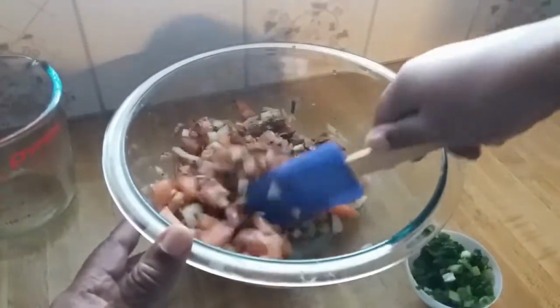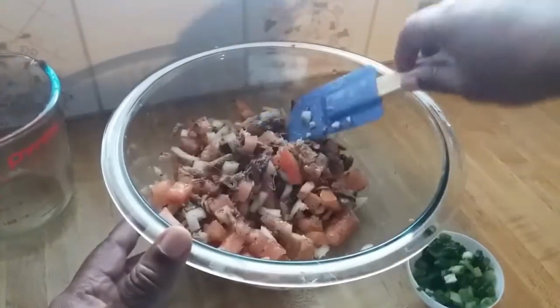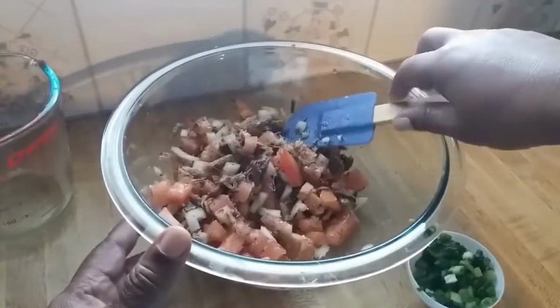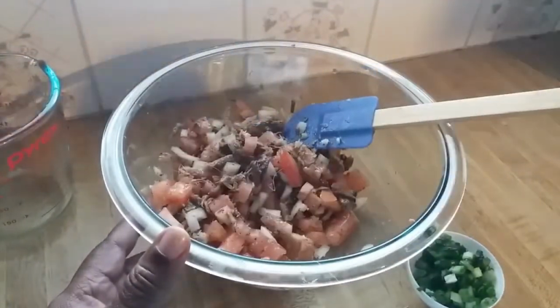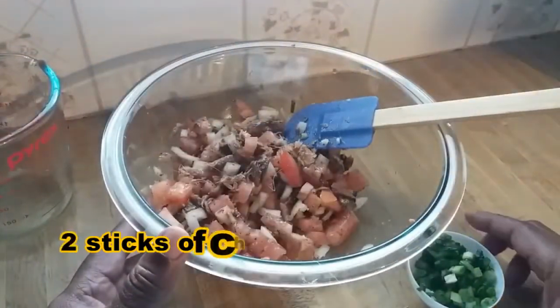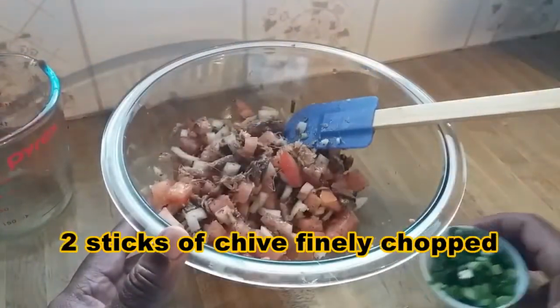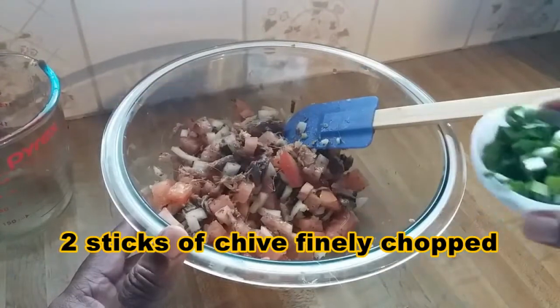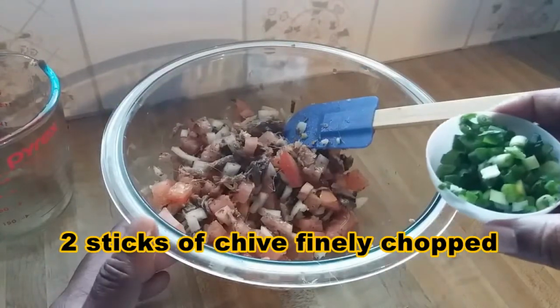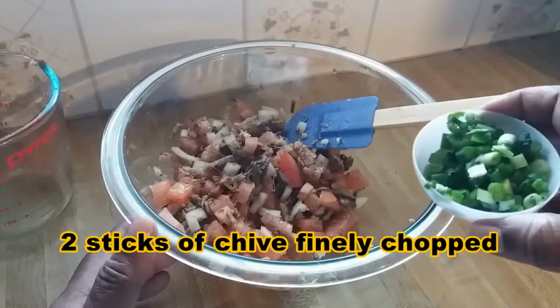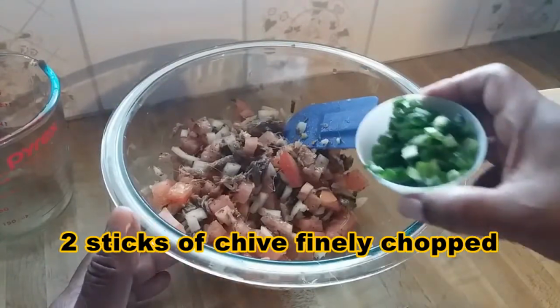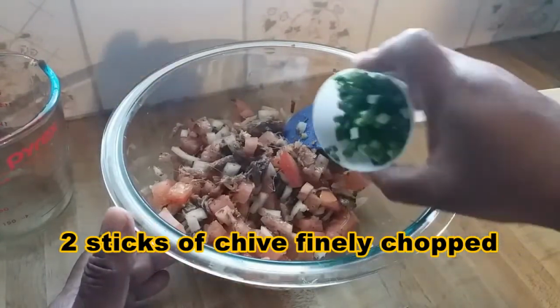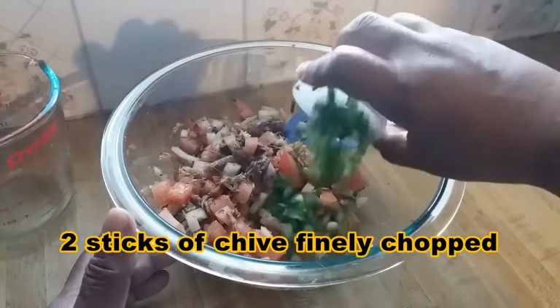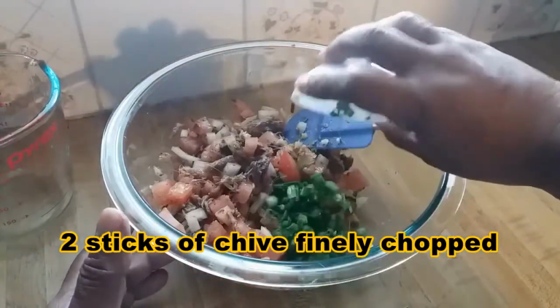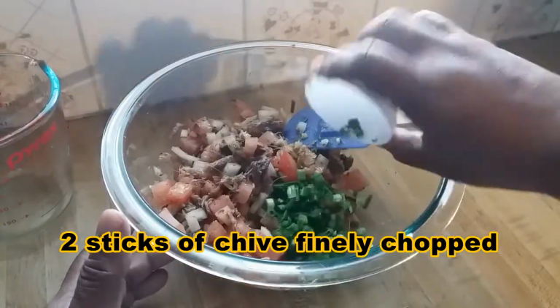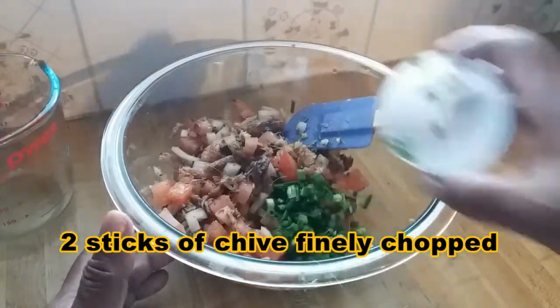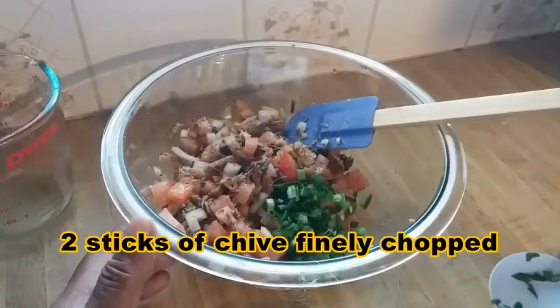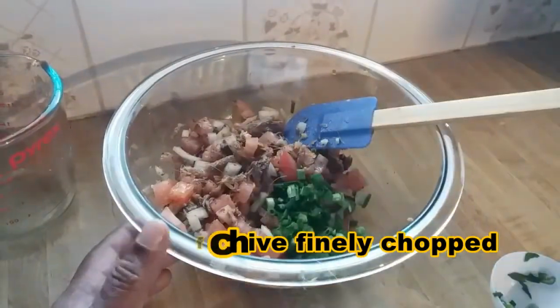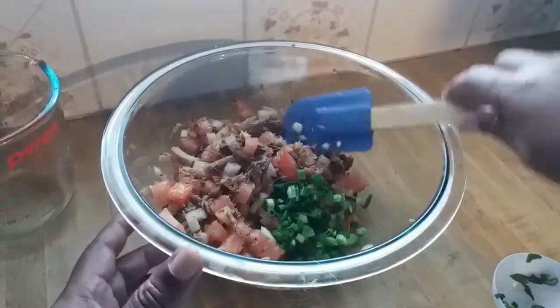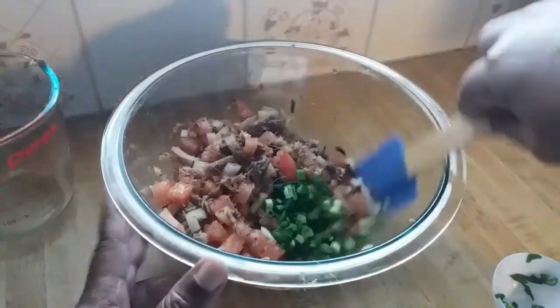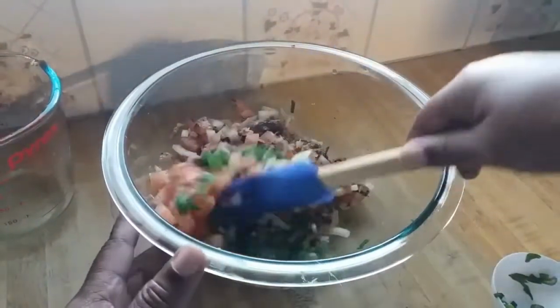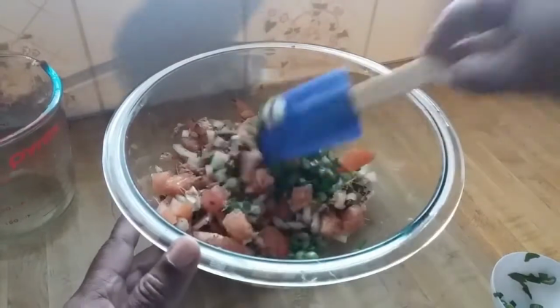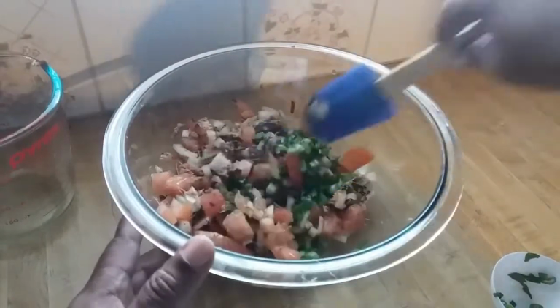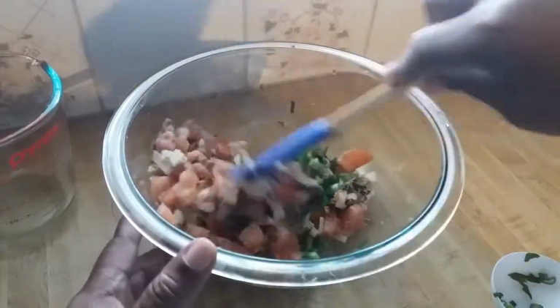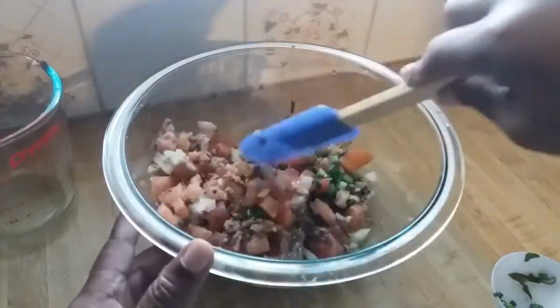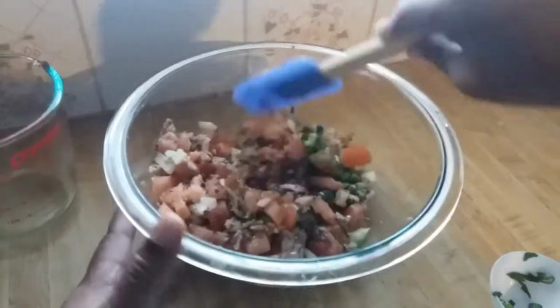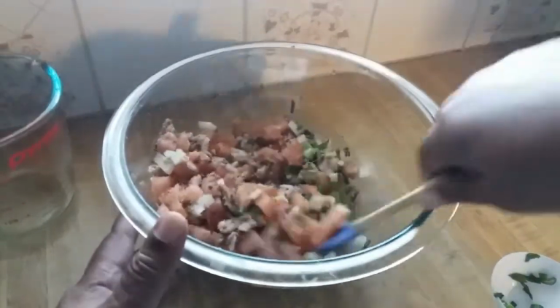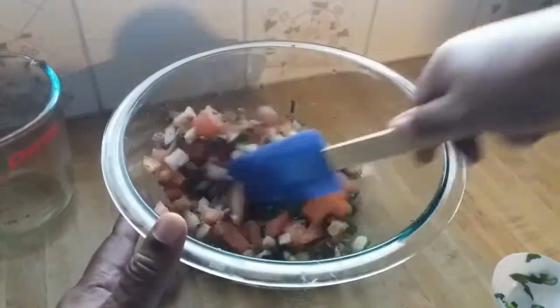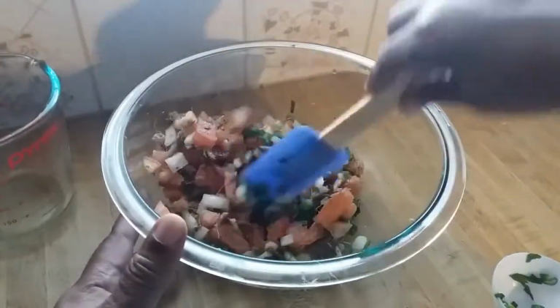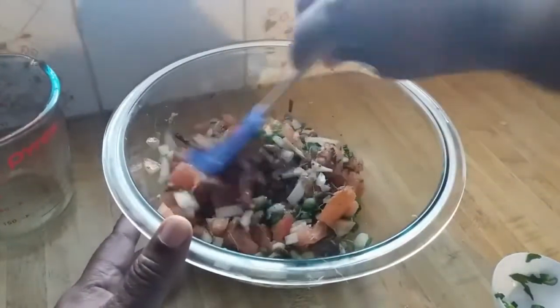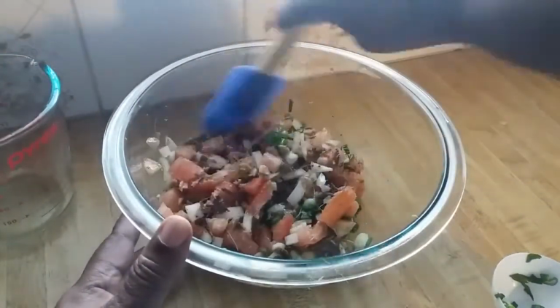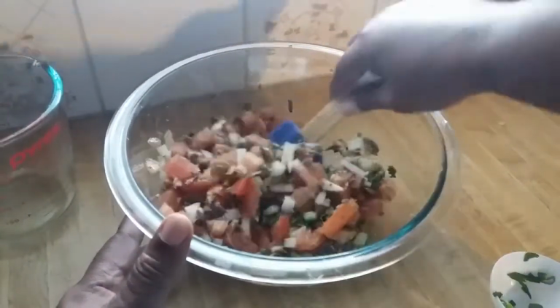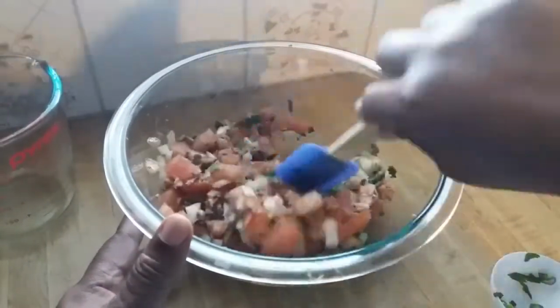I'm going to add two sticks of chive that I cut up very finely, add that in there, mix again, and we're all done.